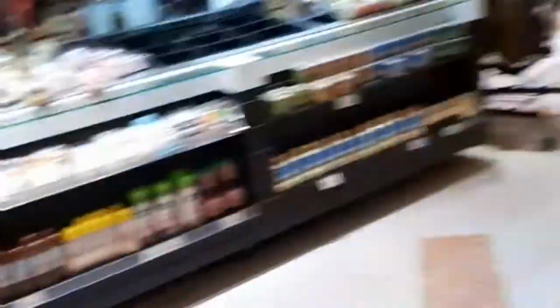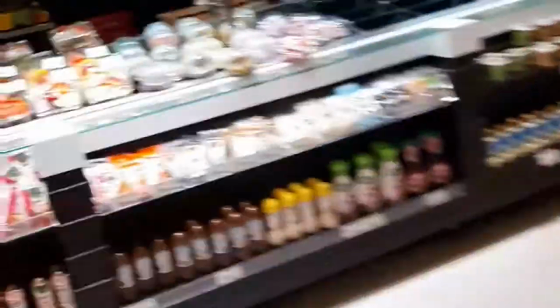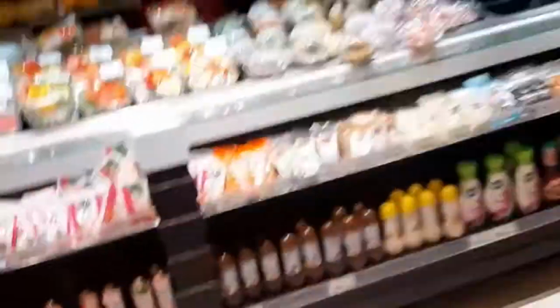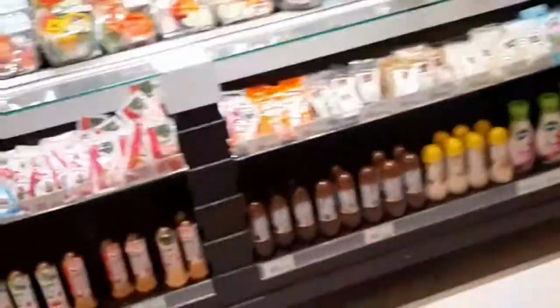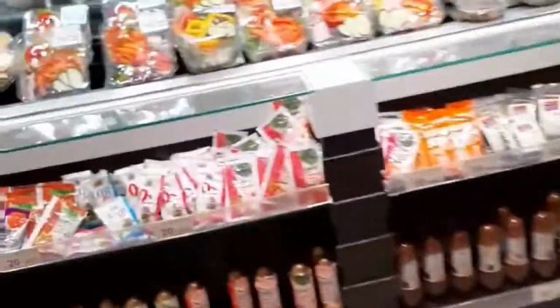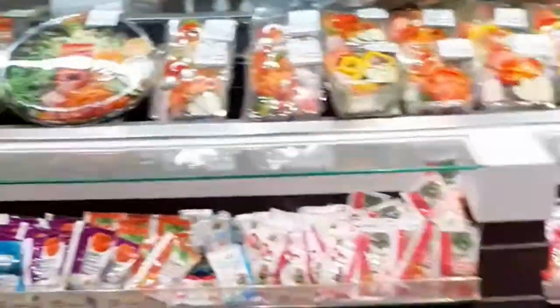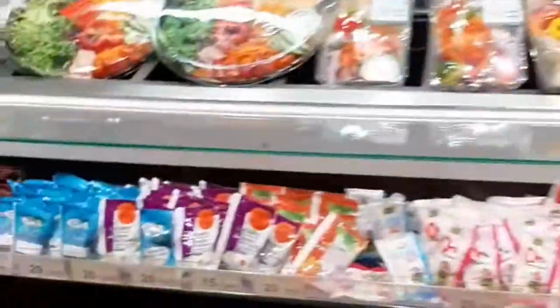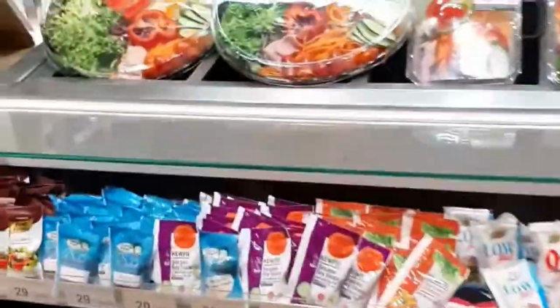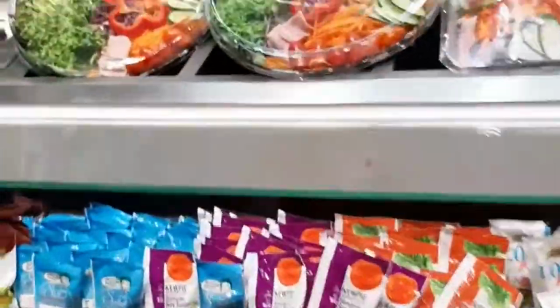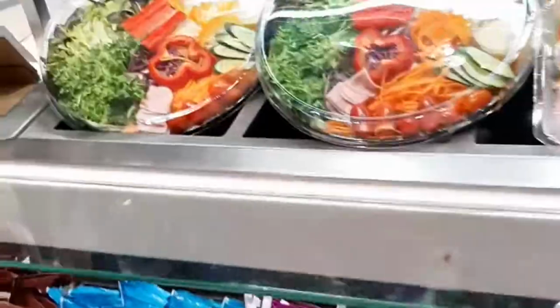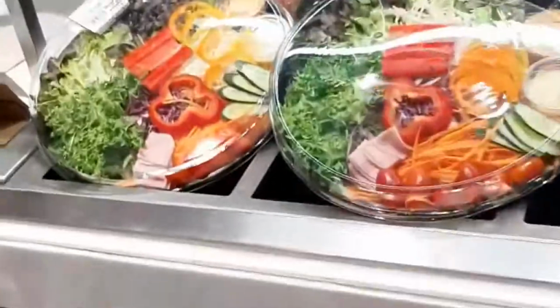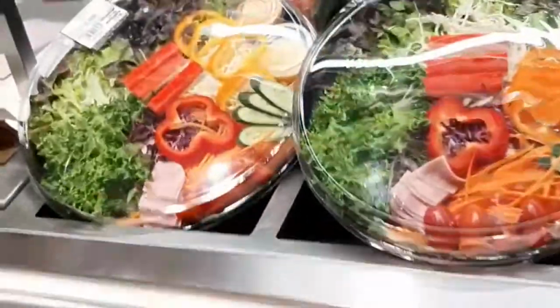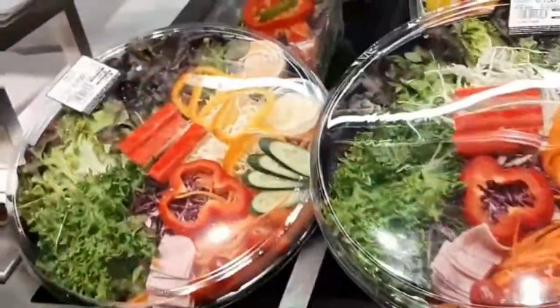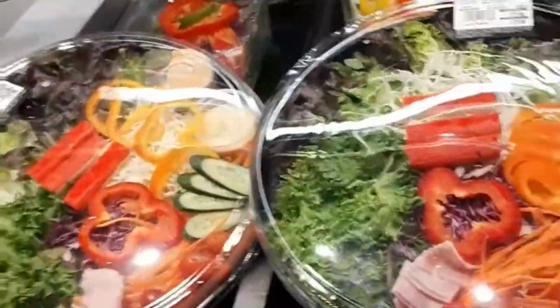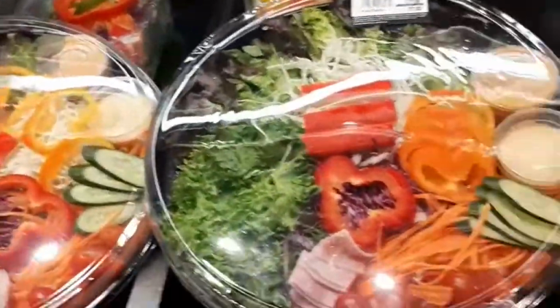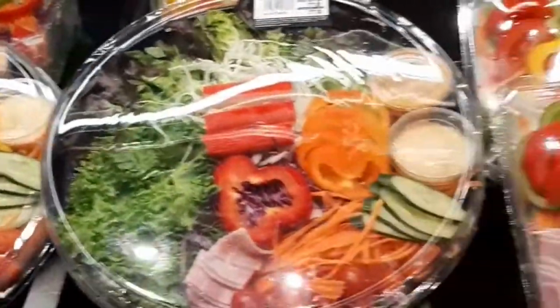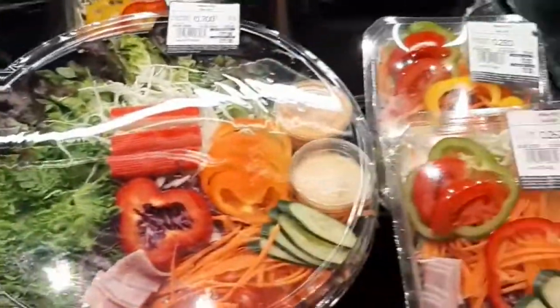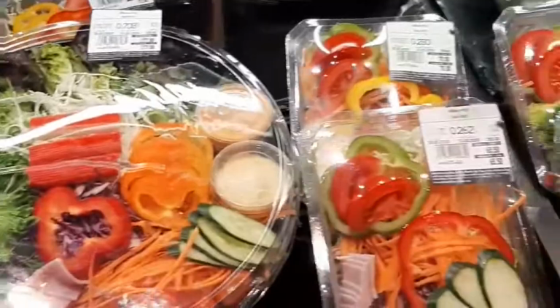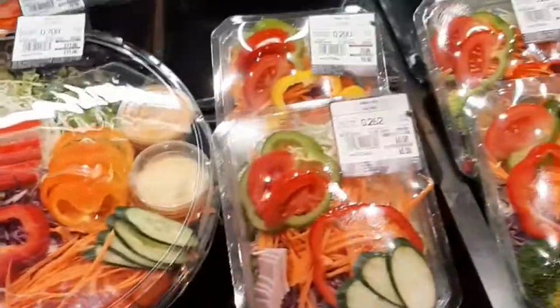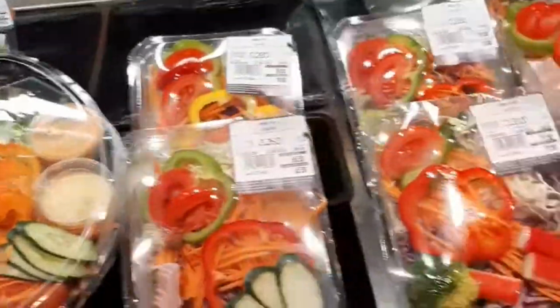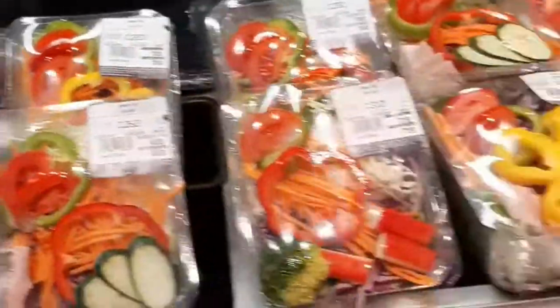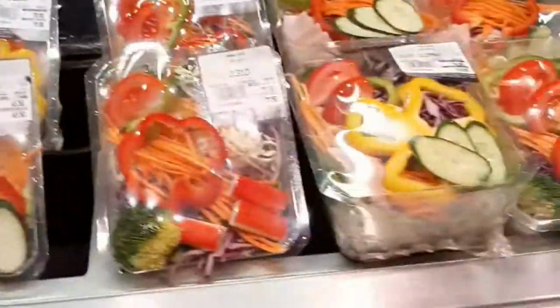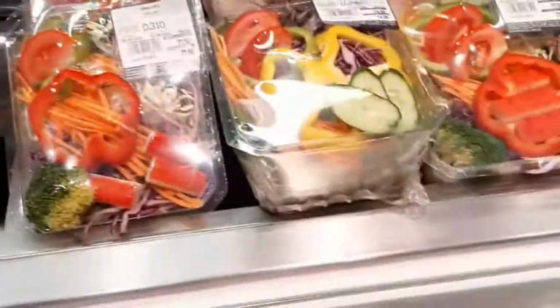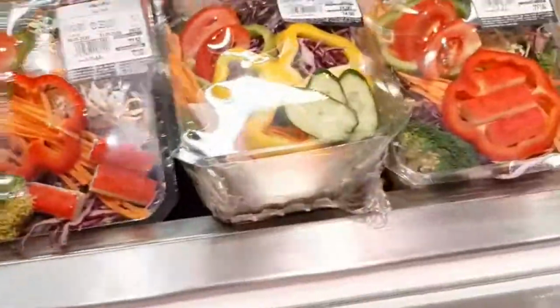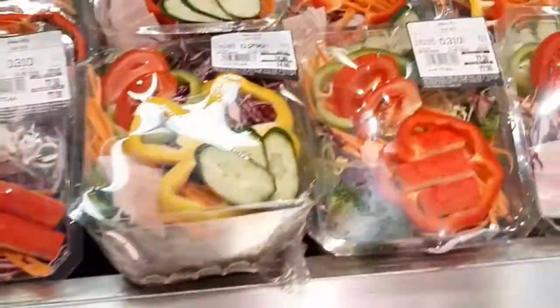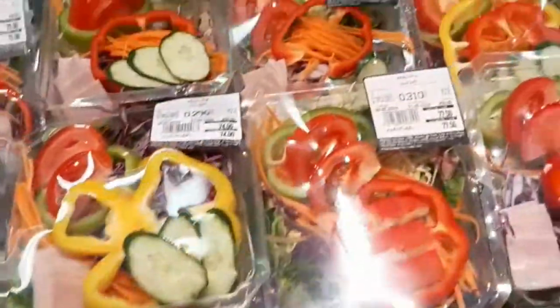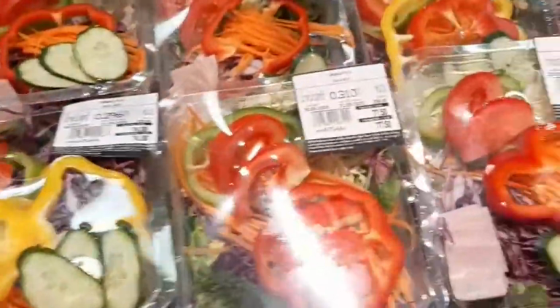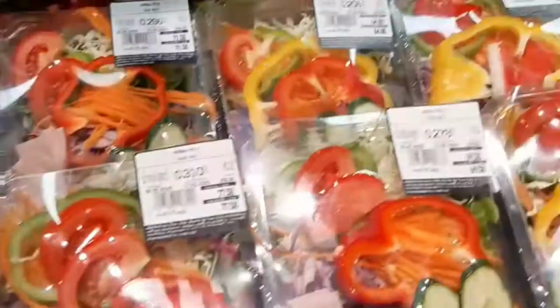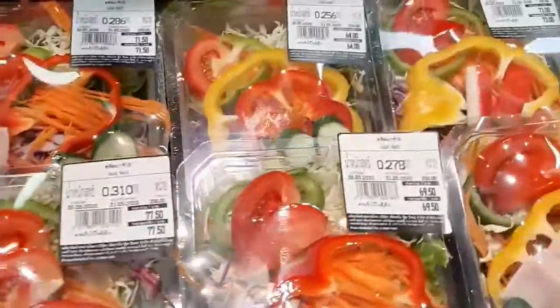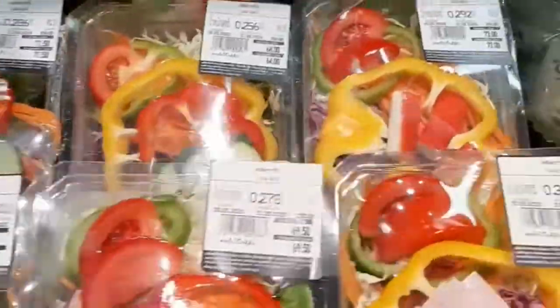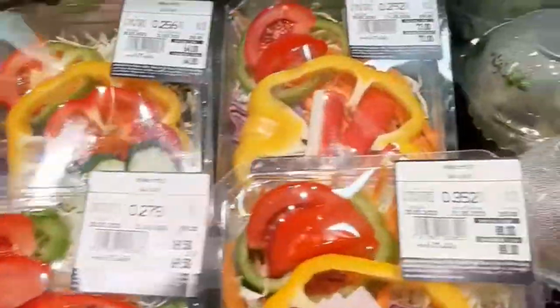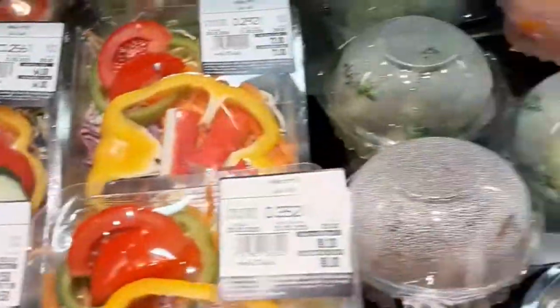And this is the salad section — look at that, how colorful it is! Salad — if you're a salad lover, this one is good for you.